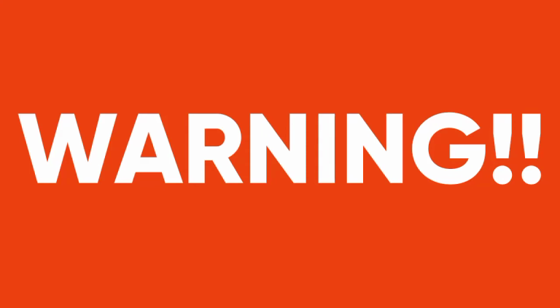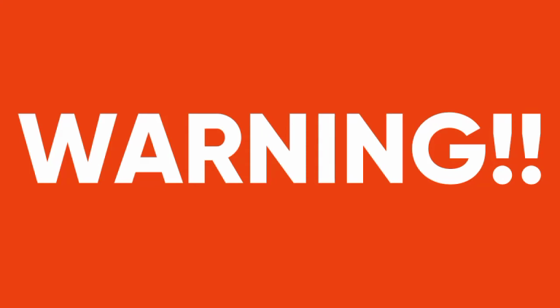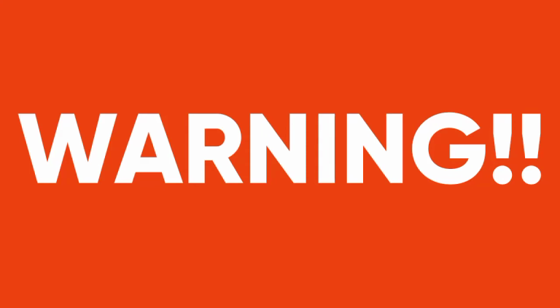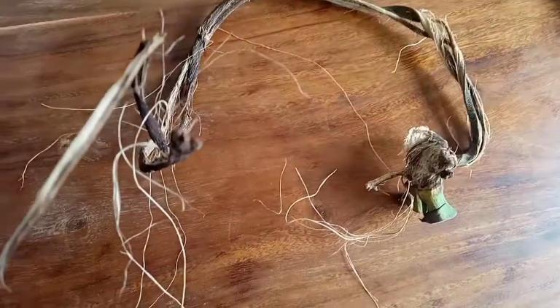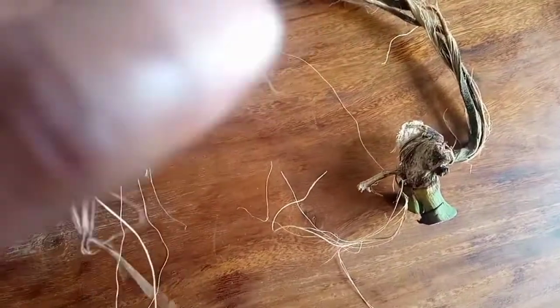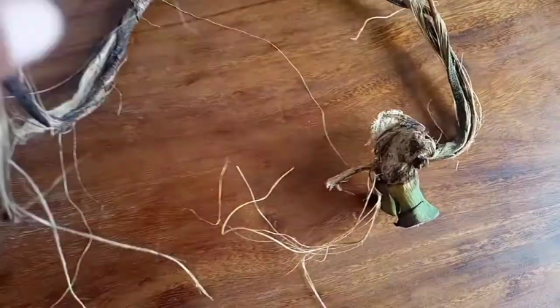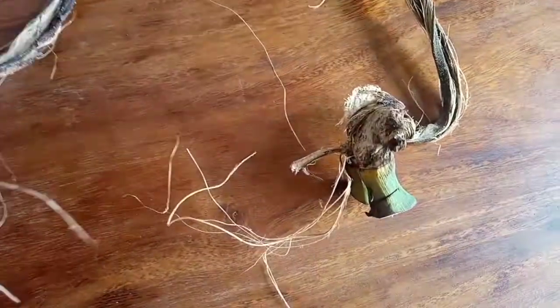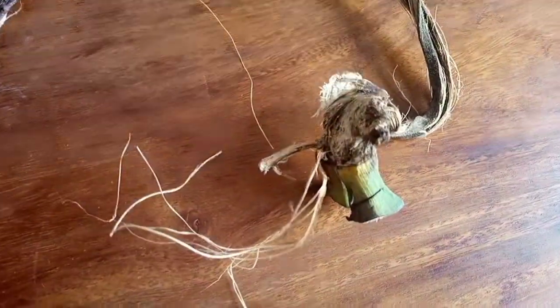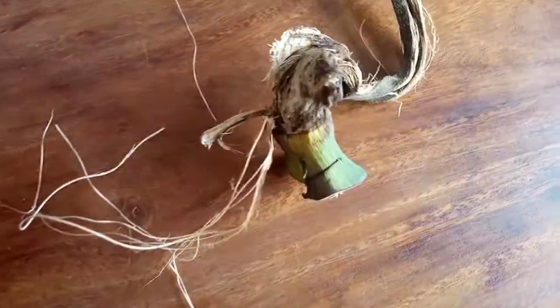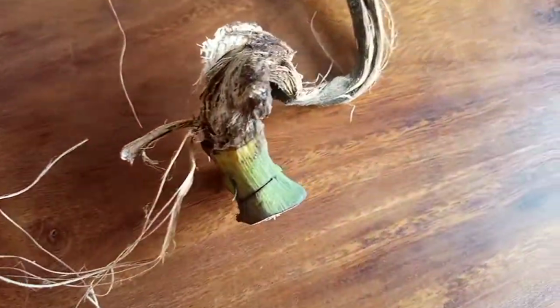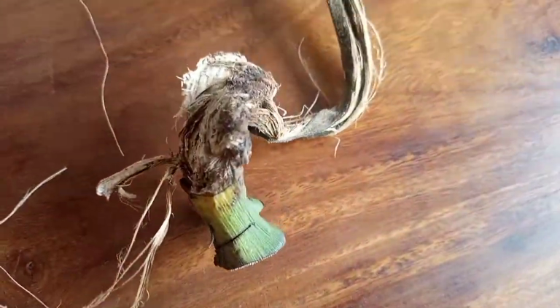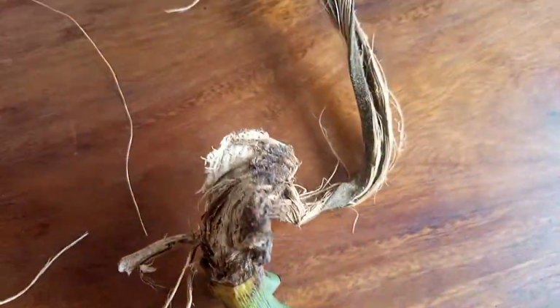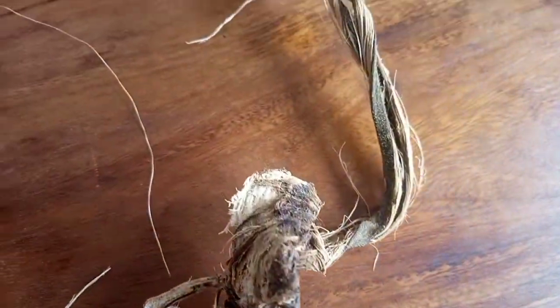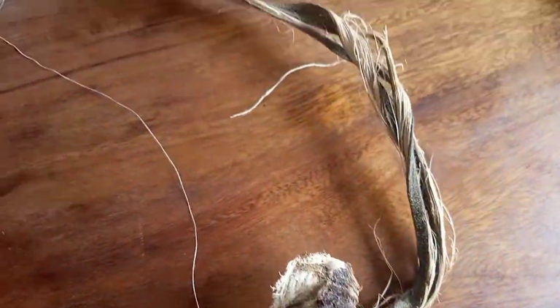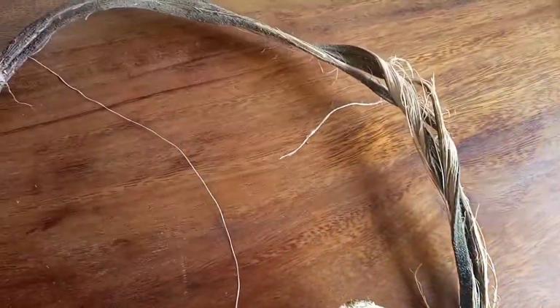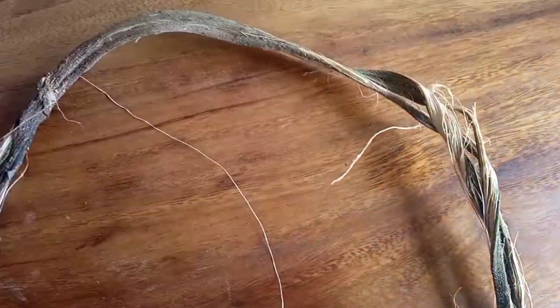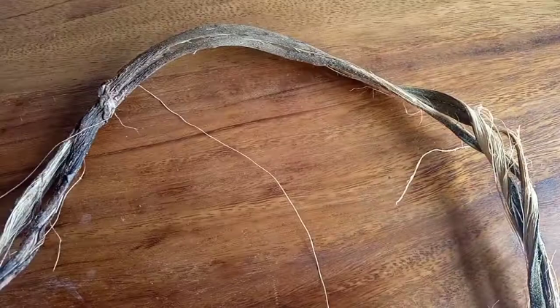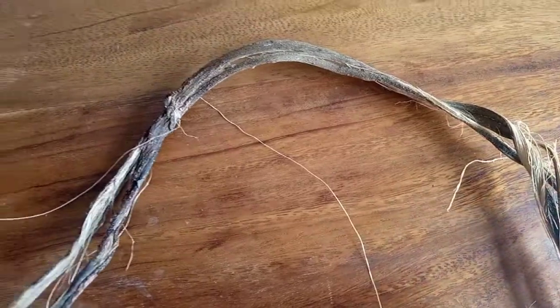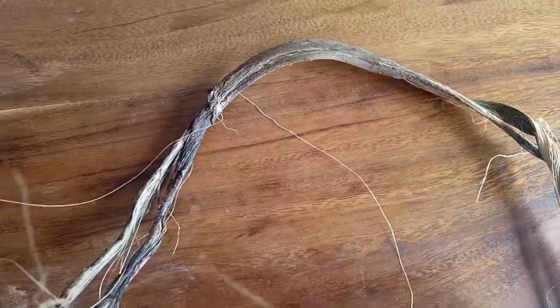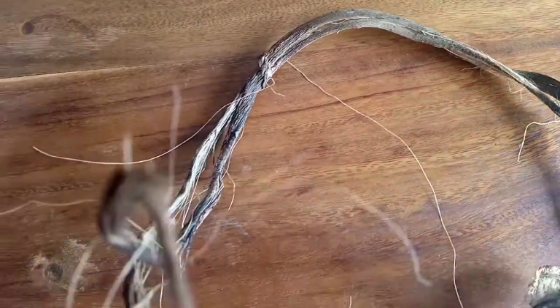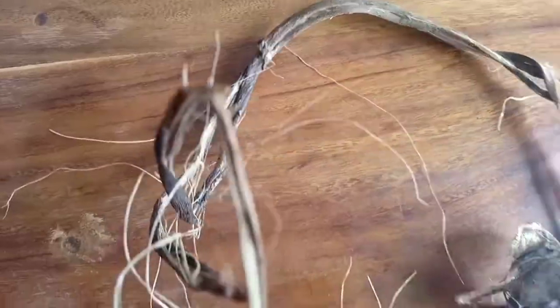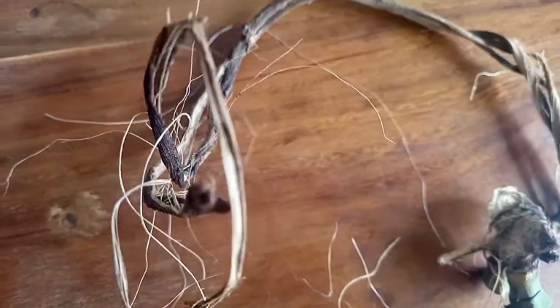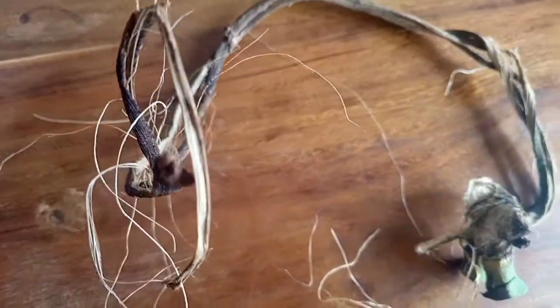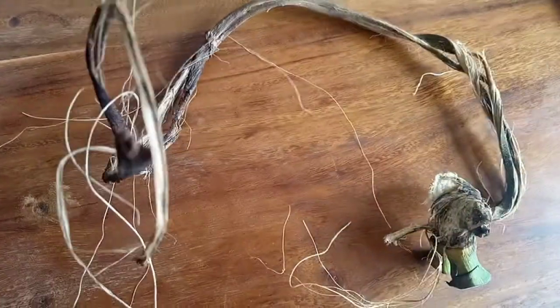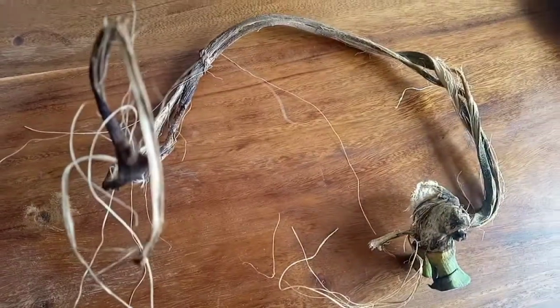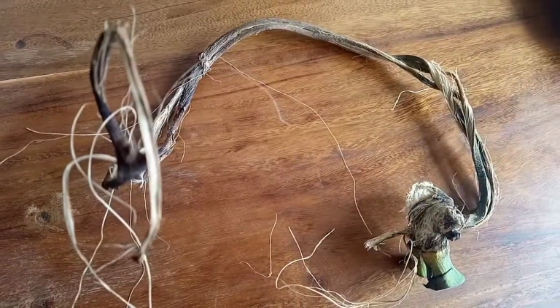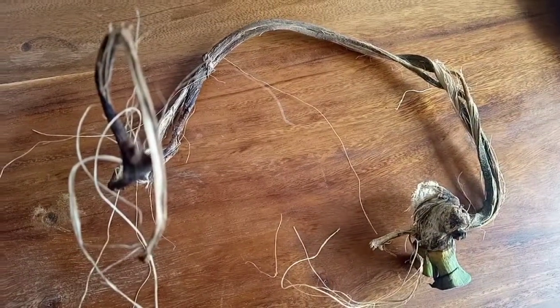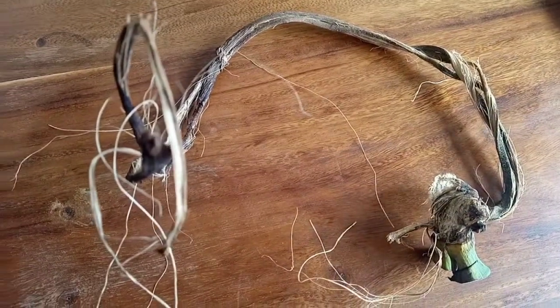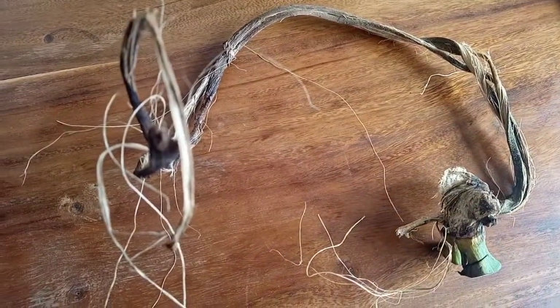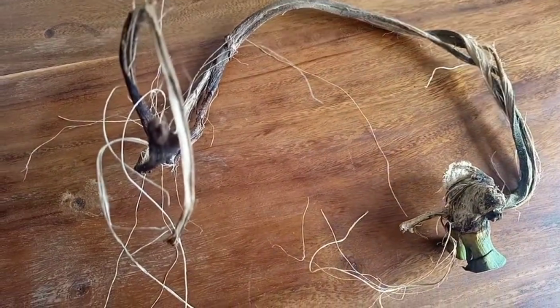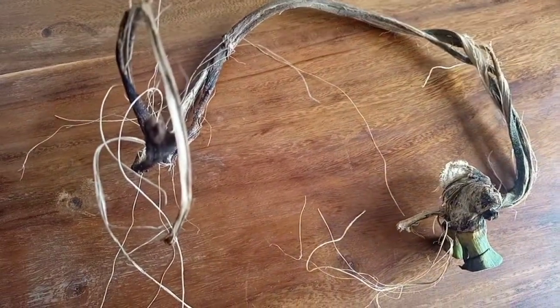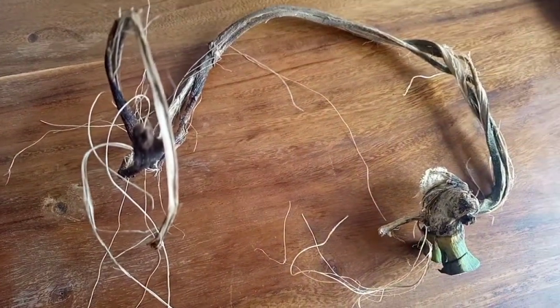Warning — this ugly looking thing right here is a piece of dried banana fiber. This video is about to expose you to the beauty you can get out of it.